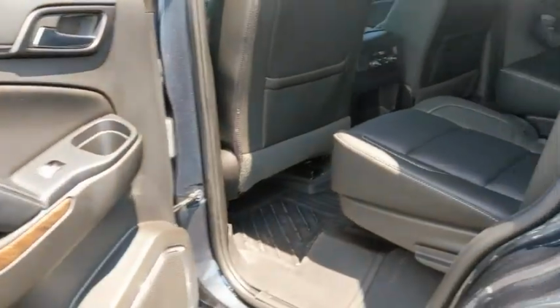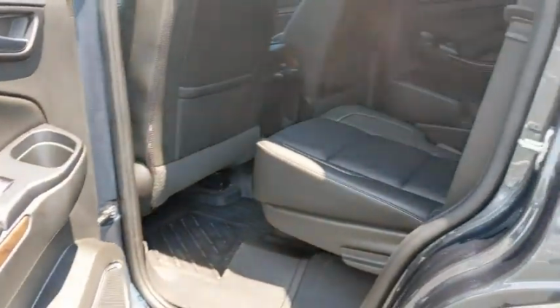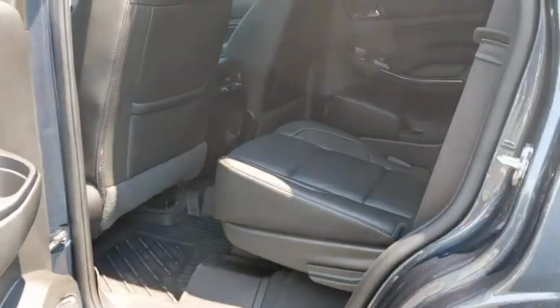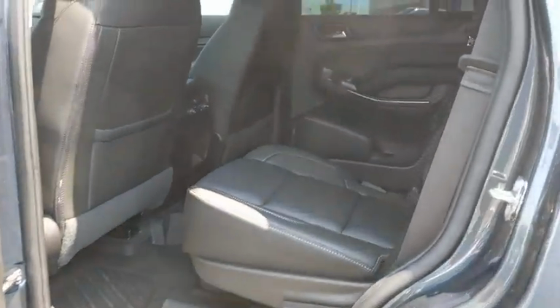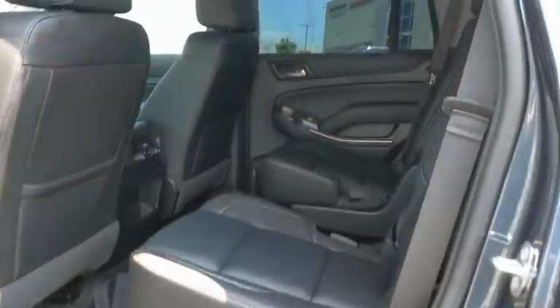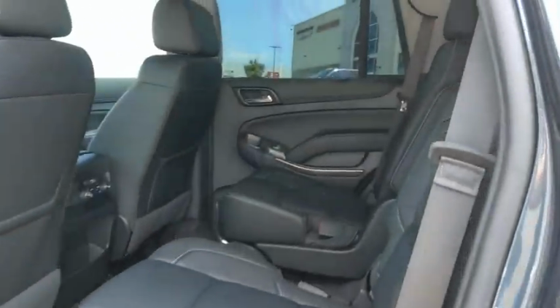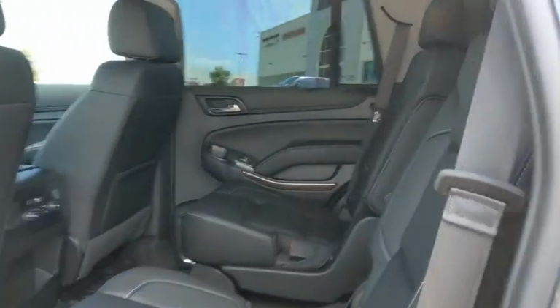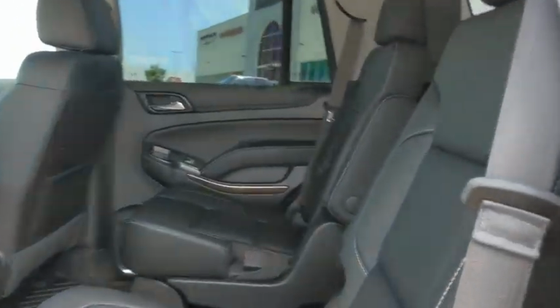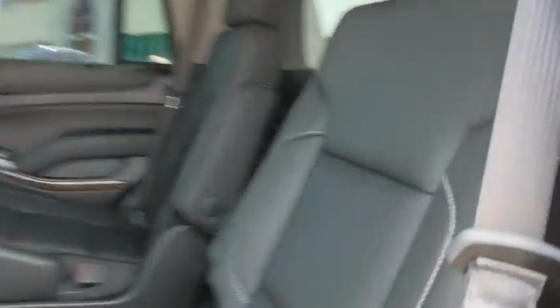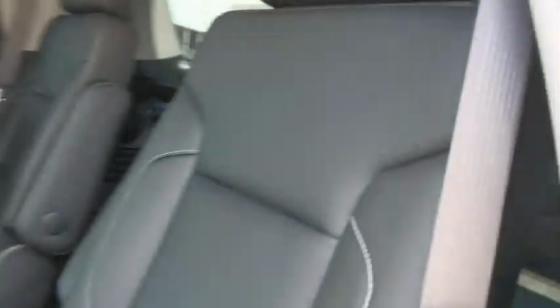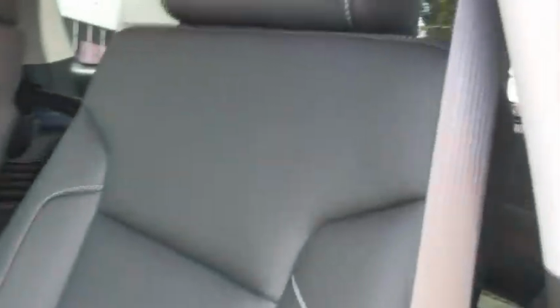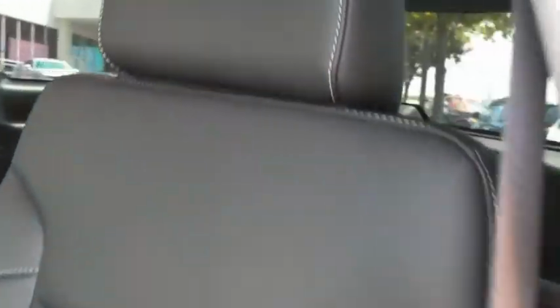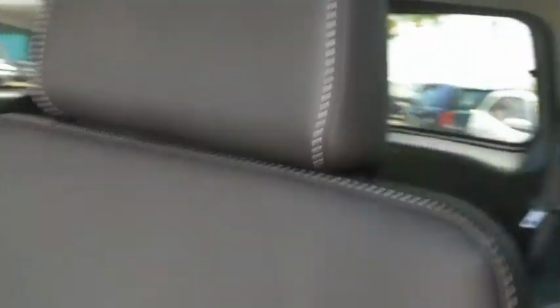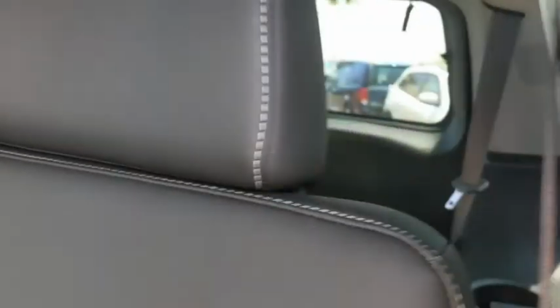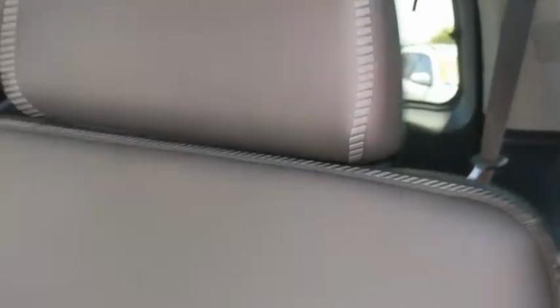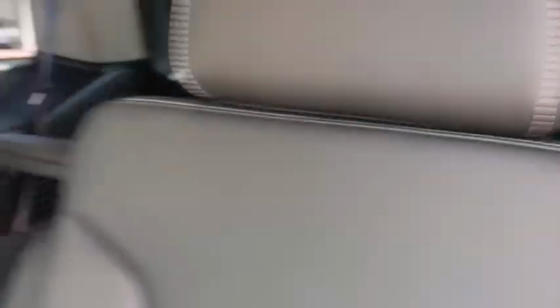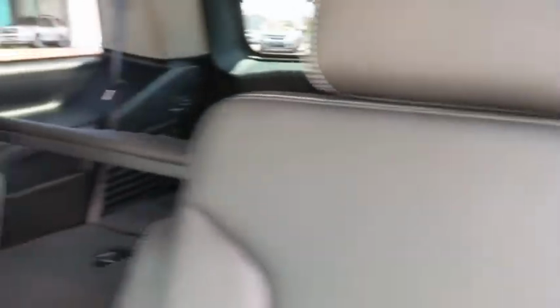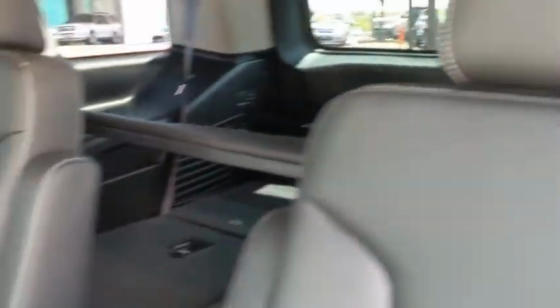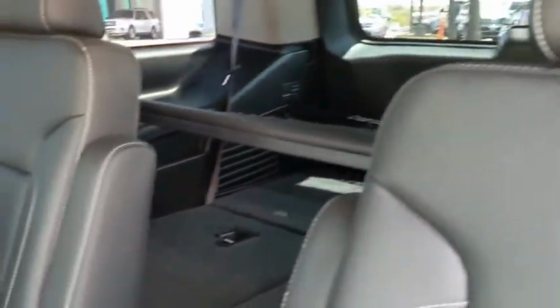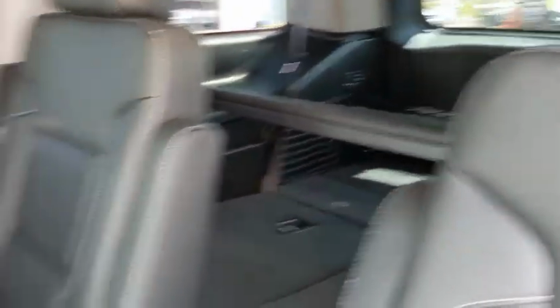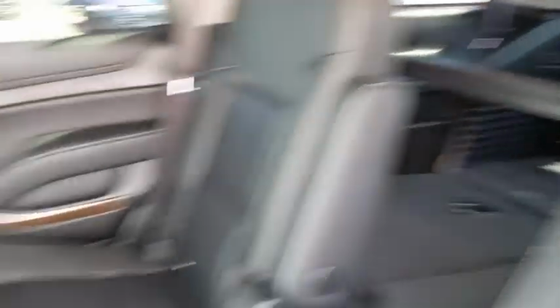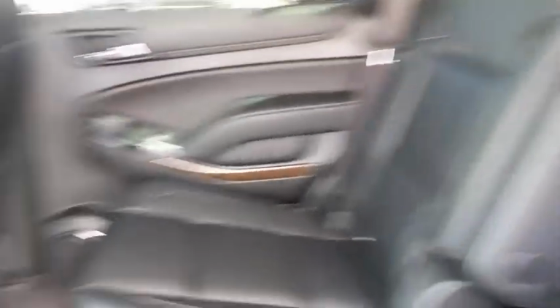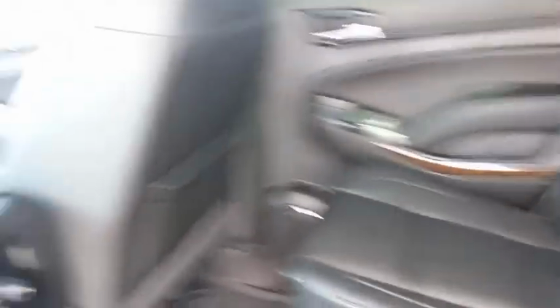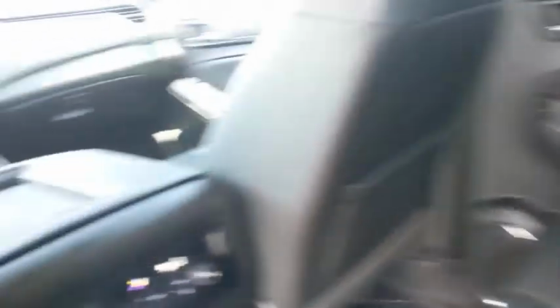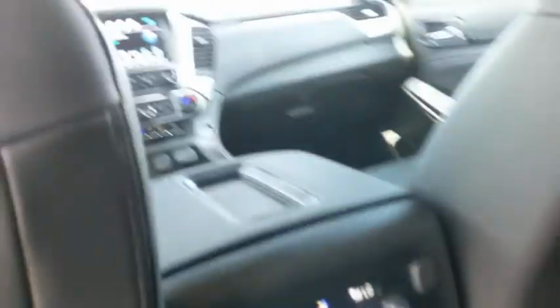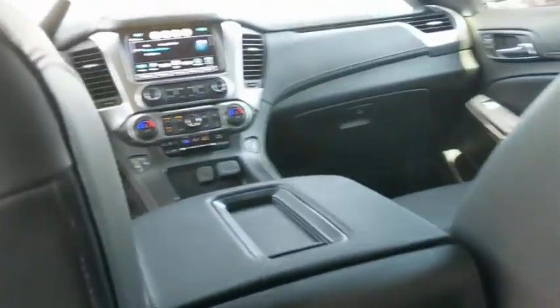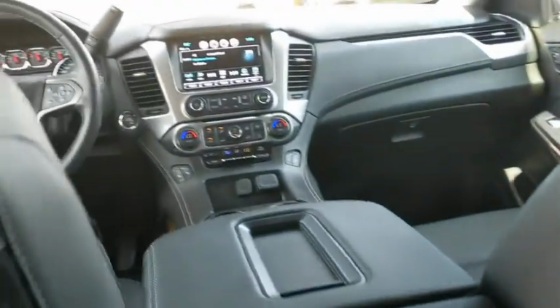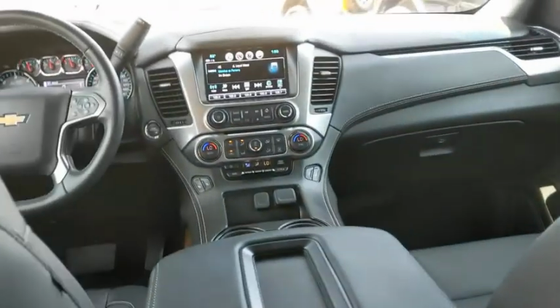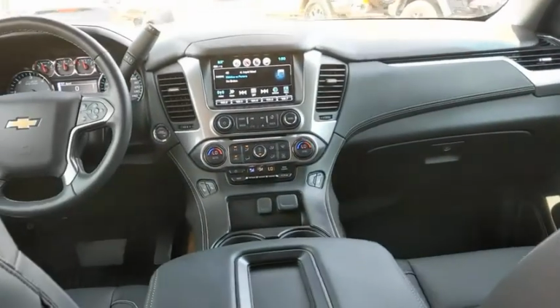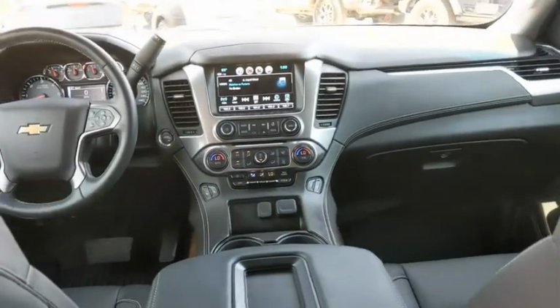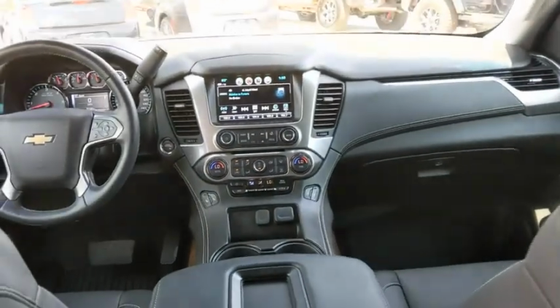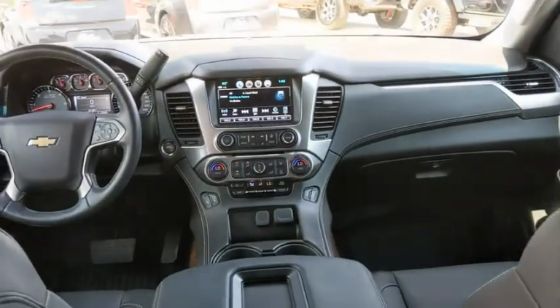Alloy wheels, four-wheel disc brakes, floor mats, cruise control, universal garage door opener, heated front seats, fog lamps, security system.